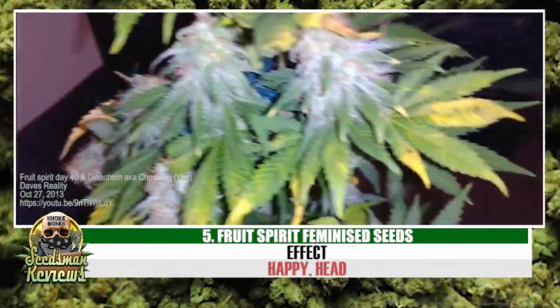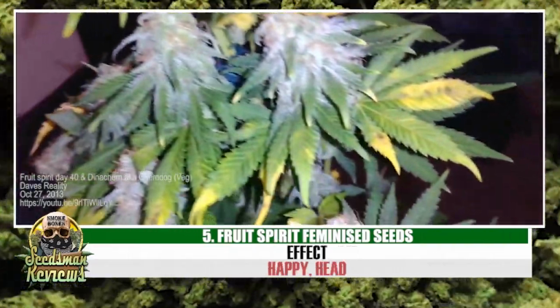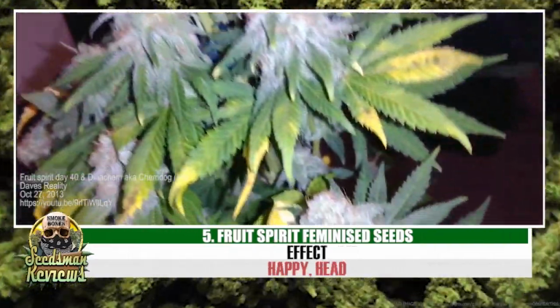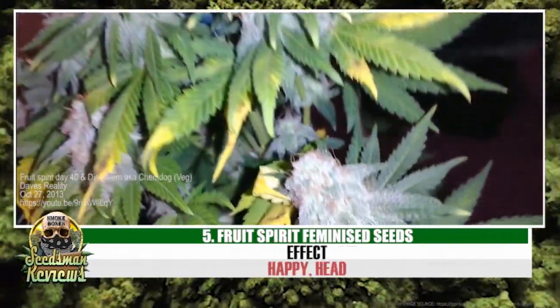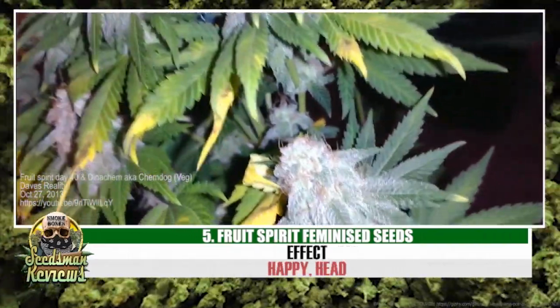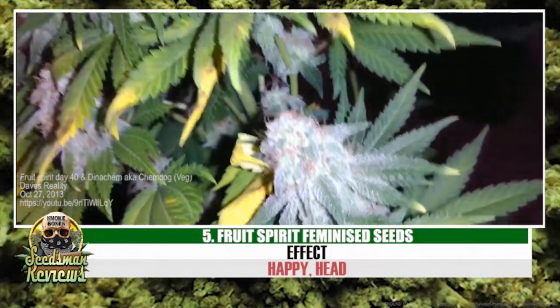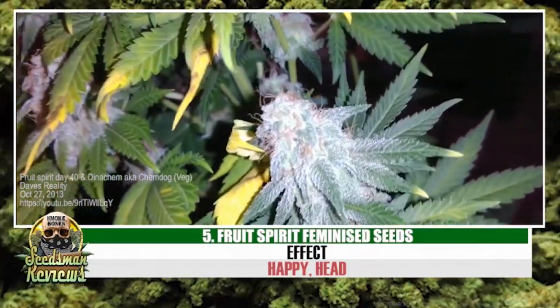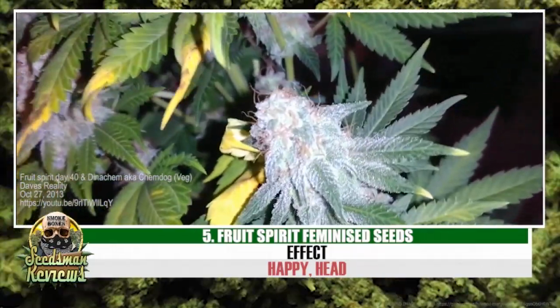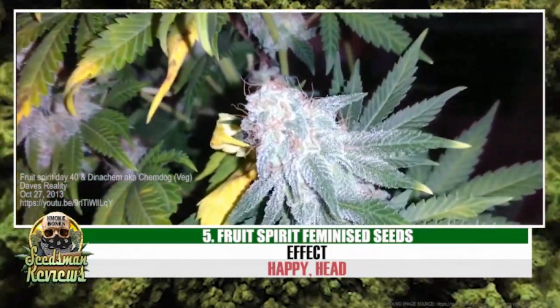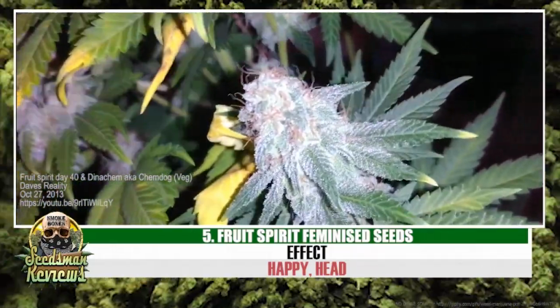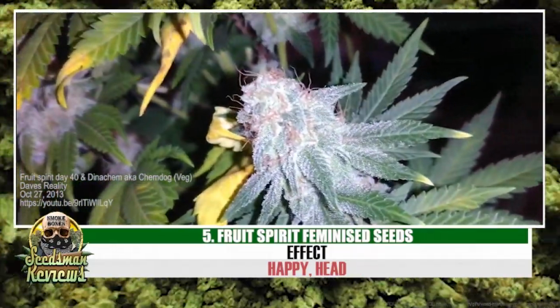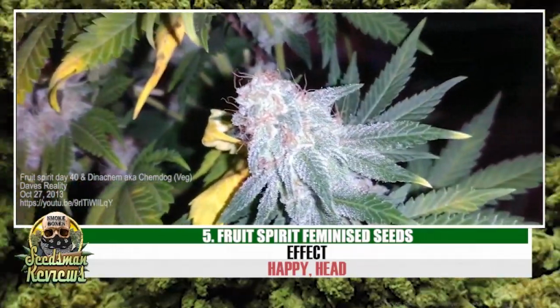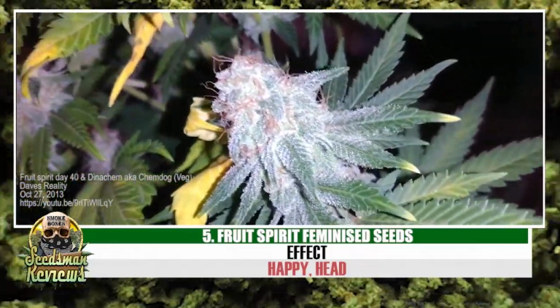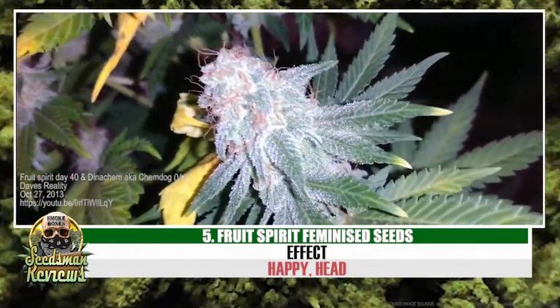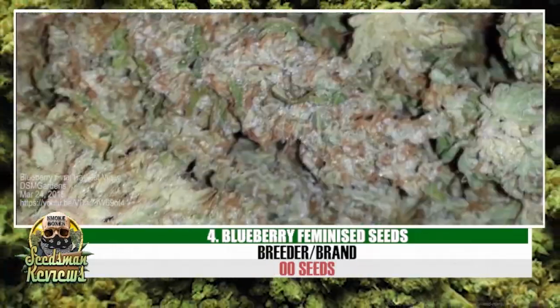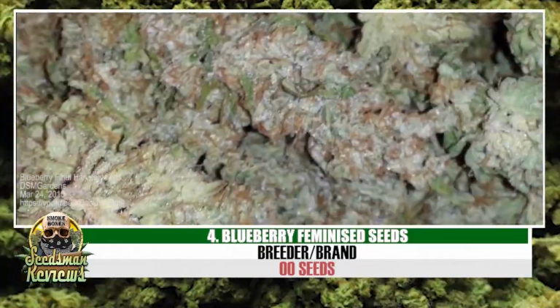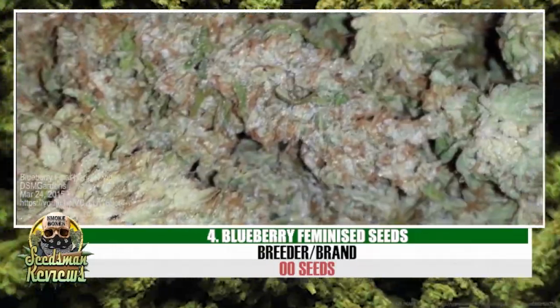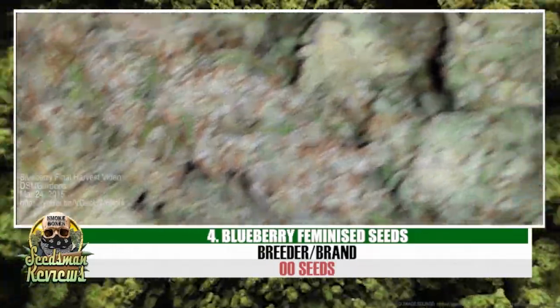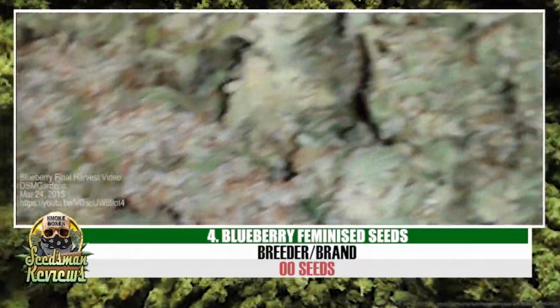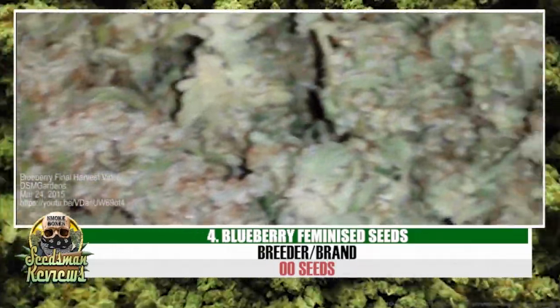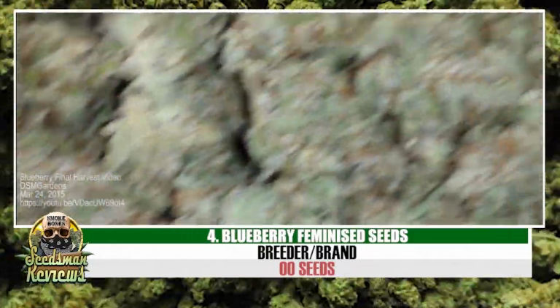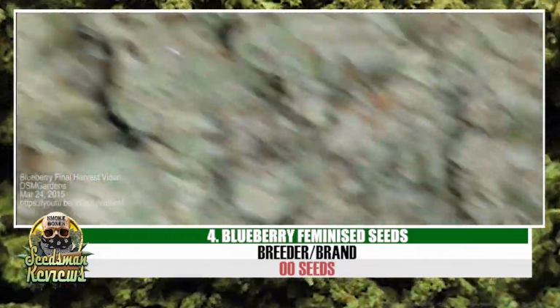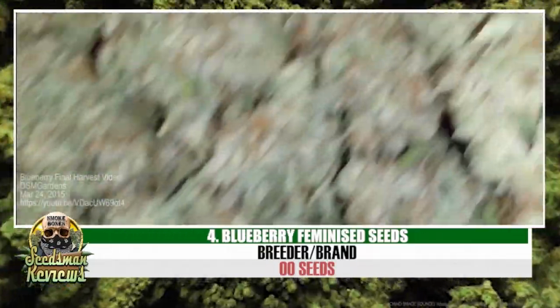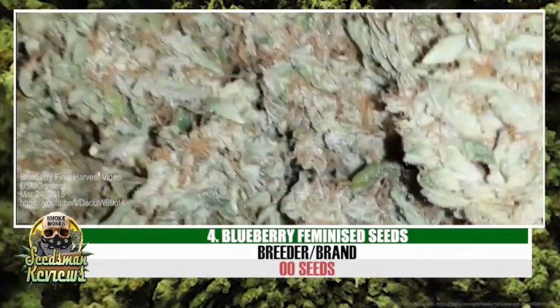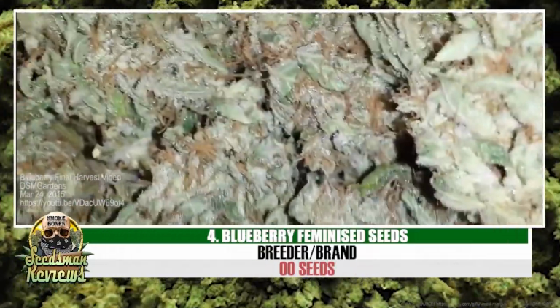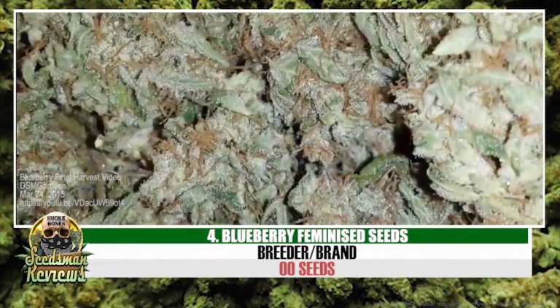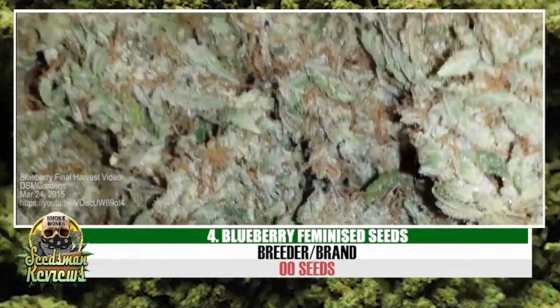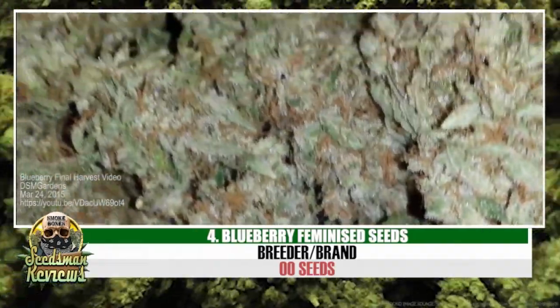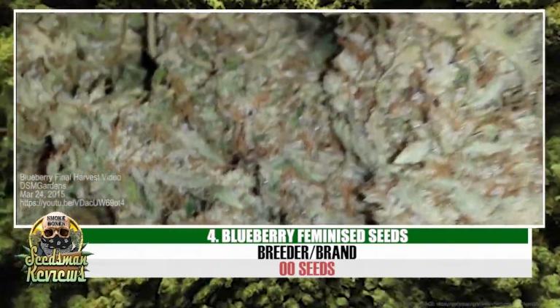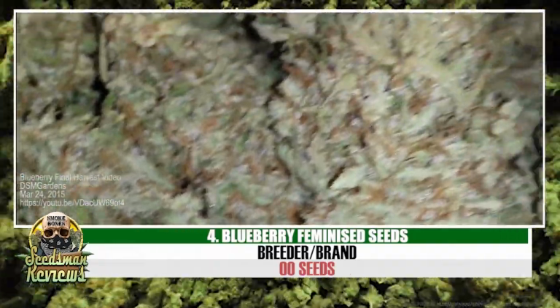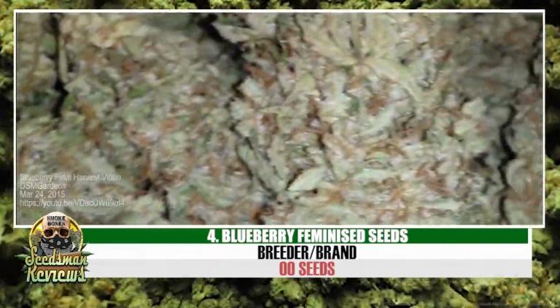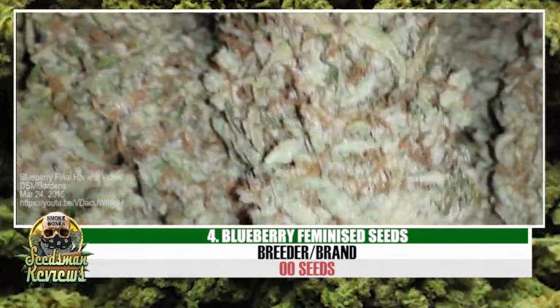Check the description for more info. Number 4: Blueberry by Royal Queen Seeds.